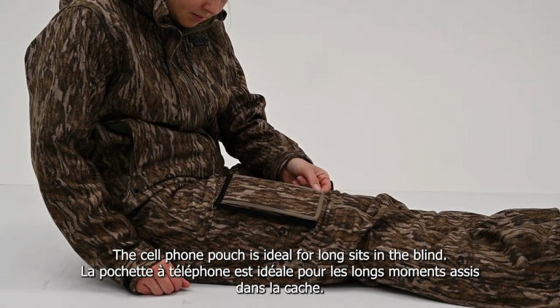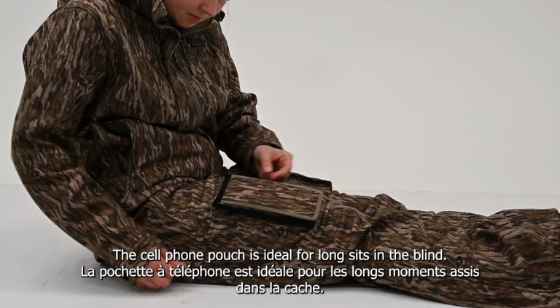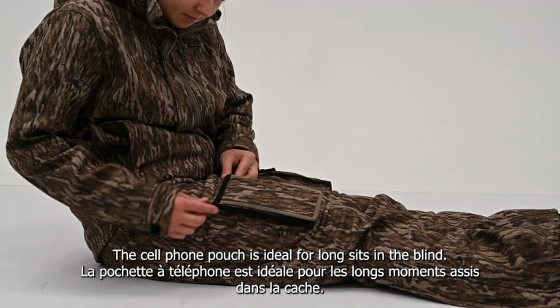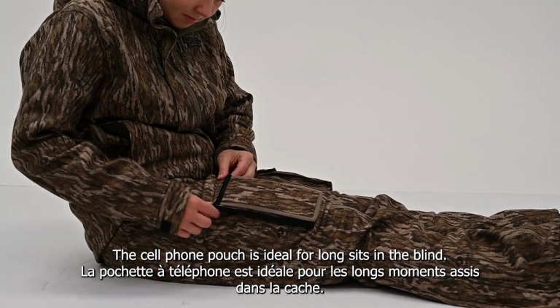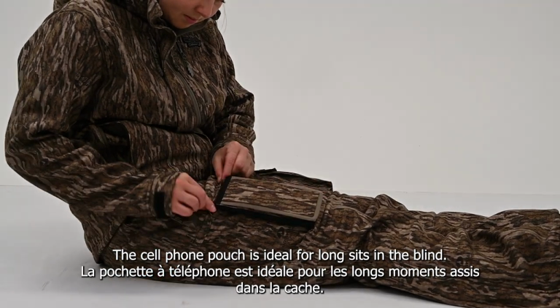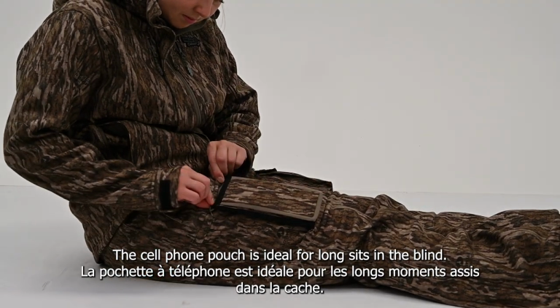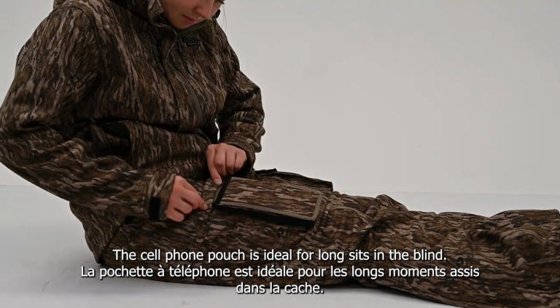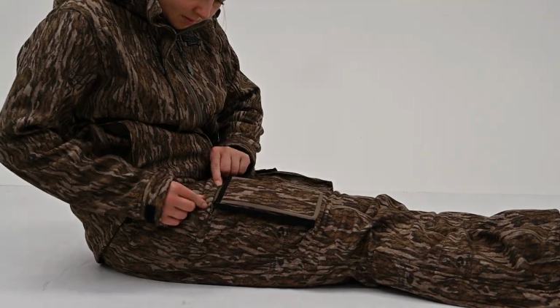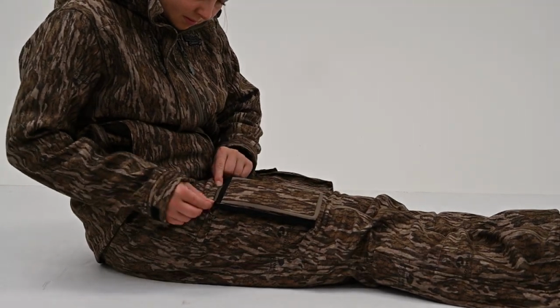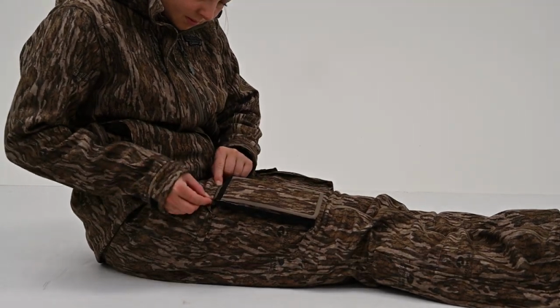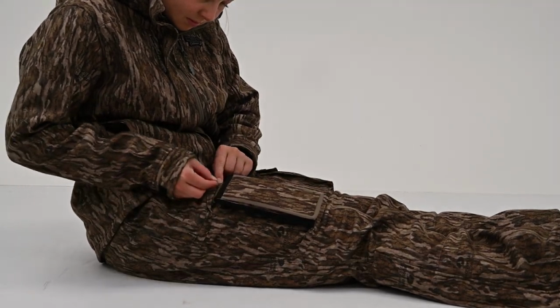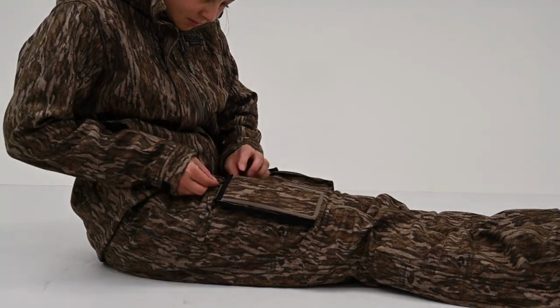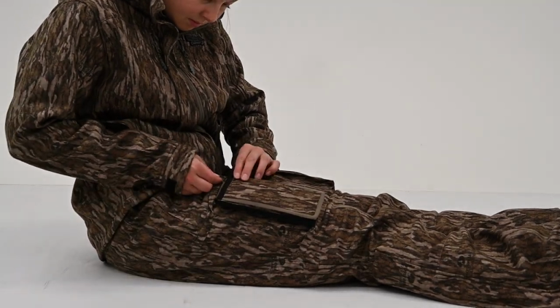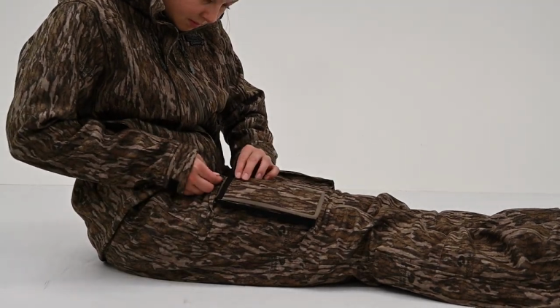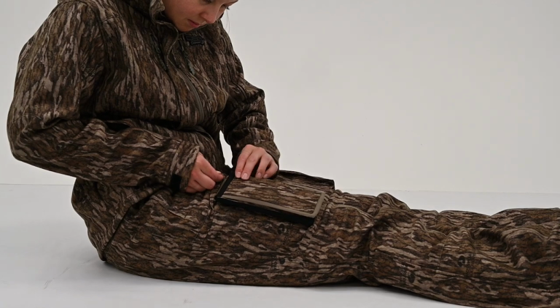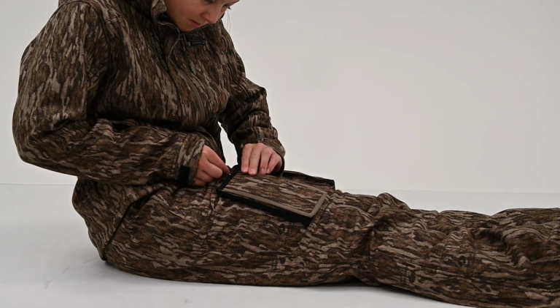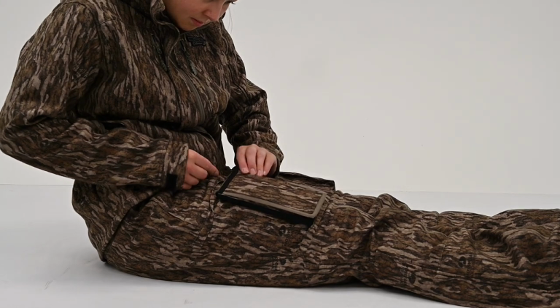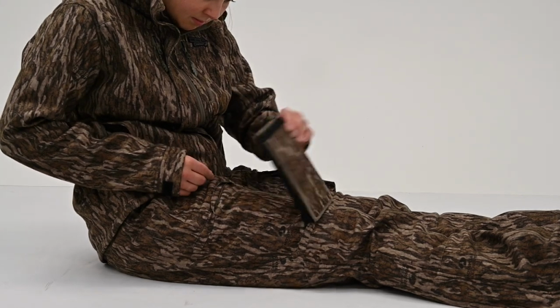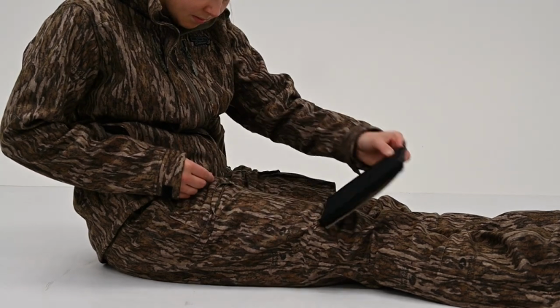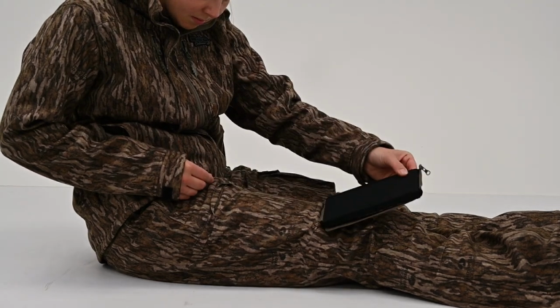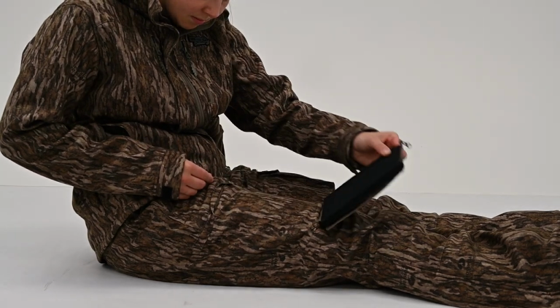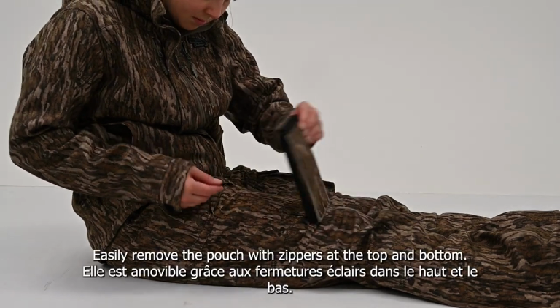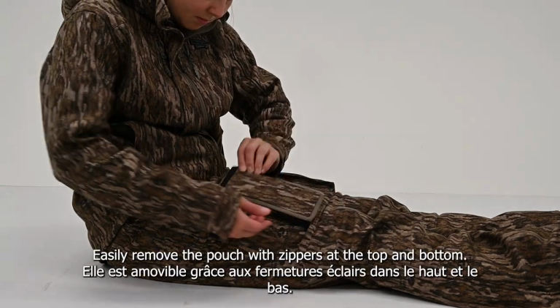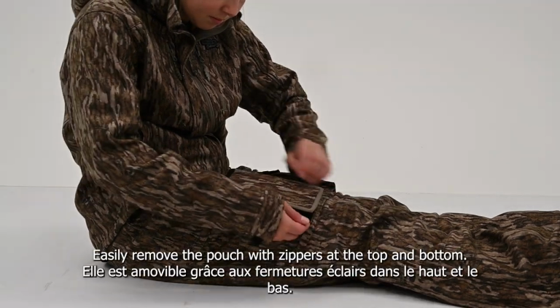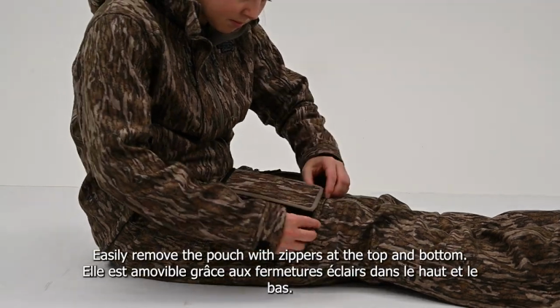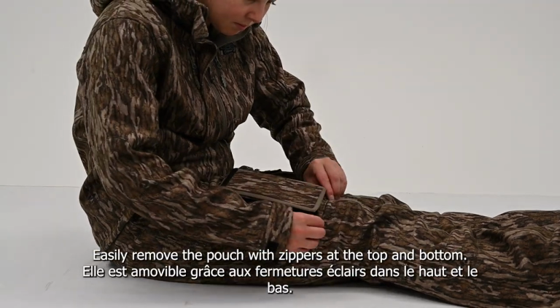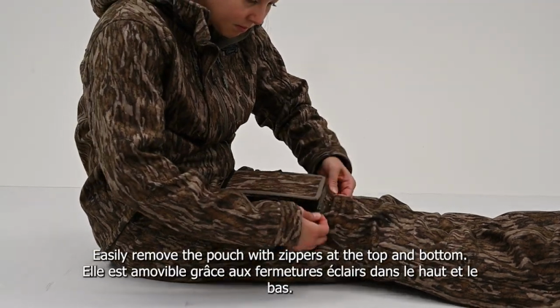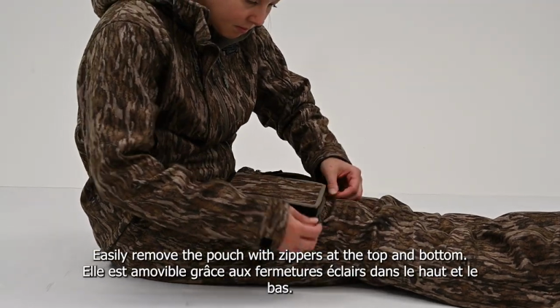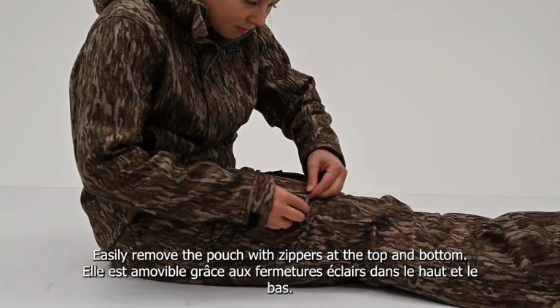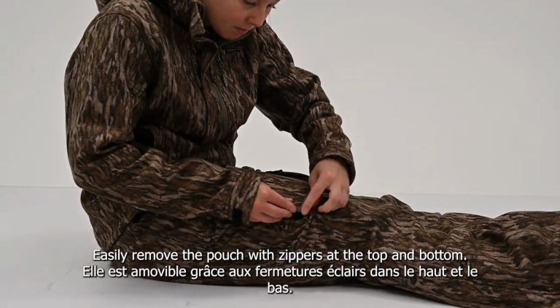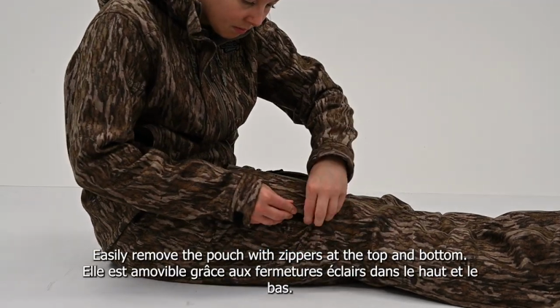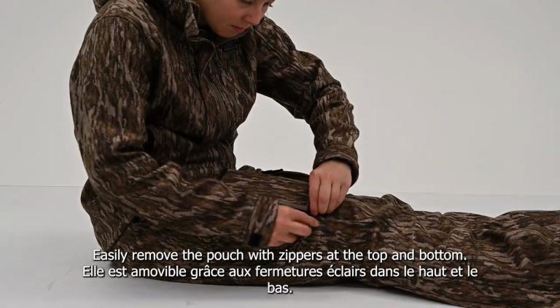The cellphone pouch is ideal for long sits in the blind. Easily remove the pouch with zippers at the top and bottom.